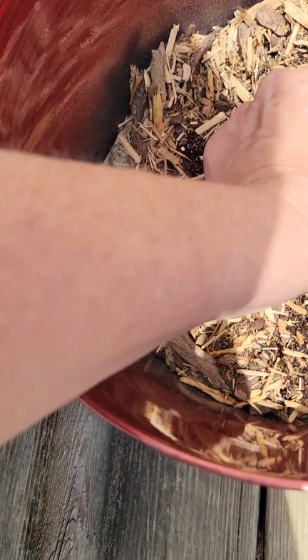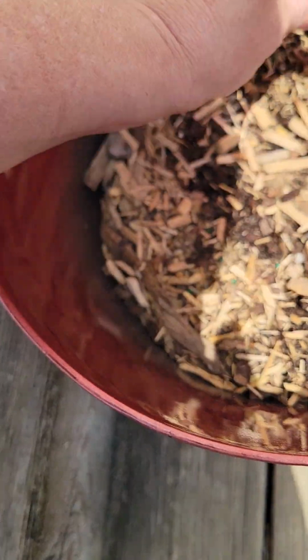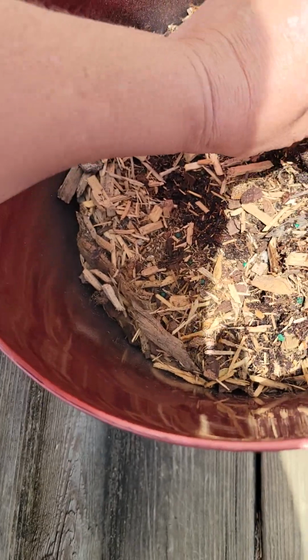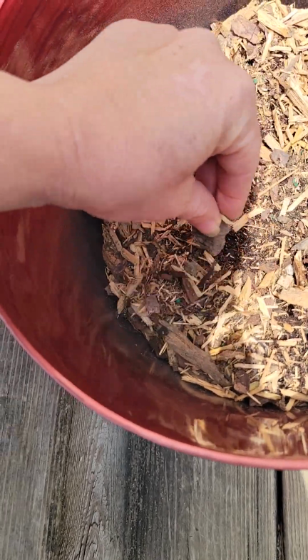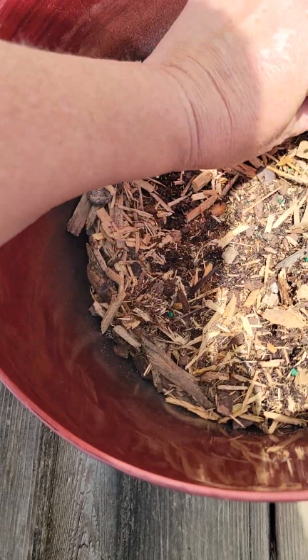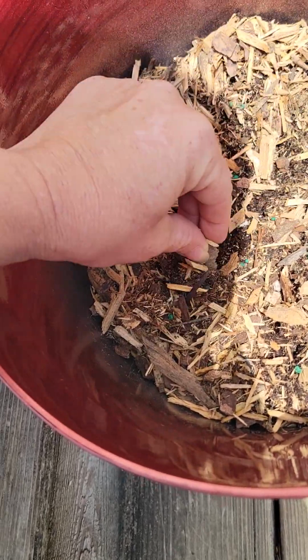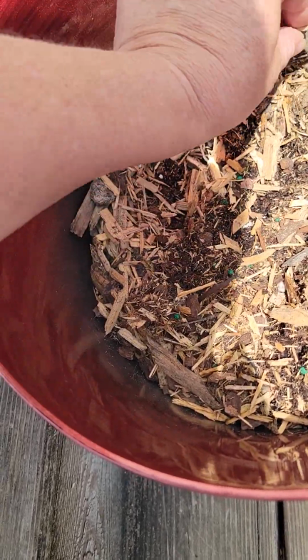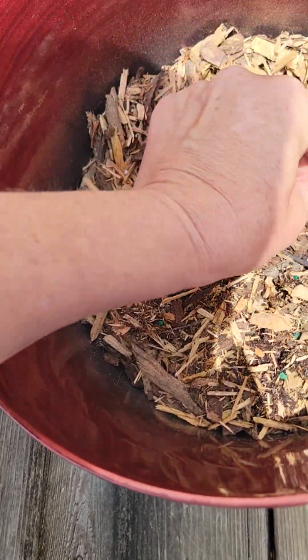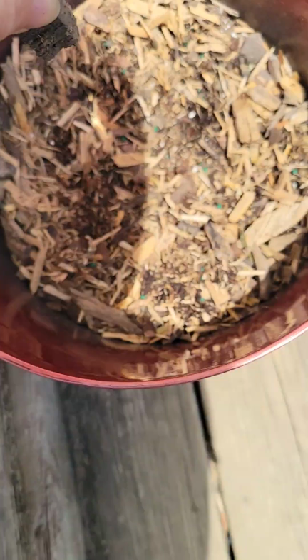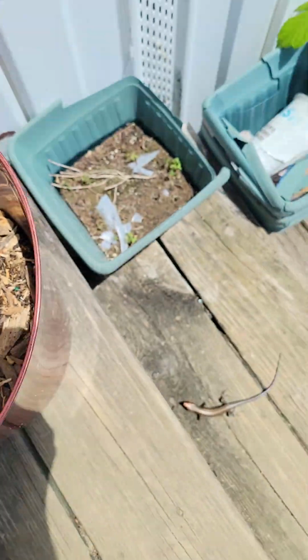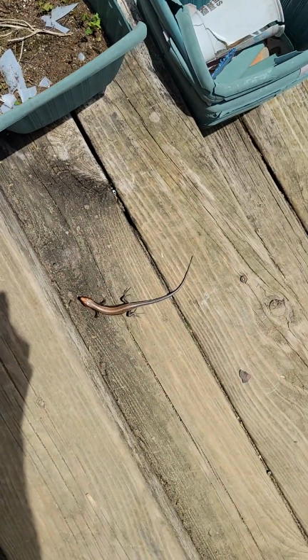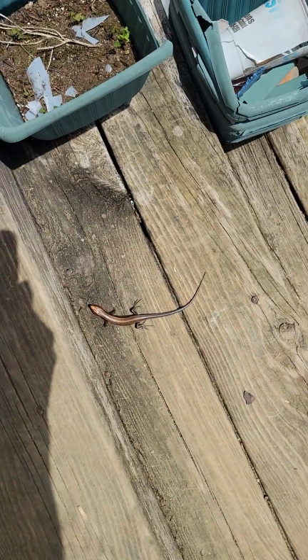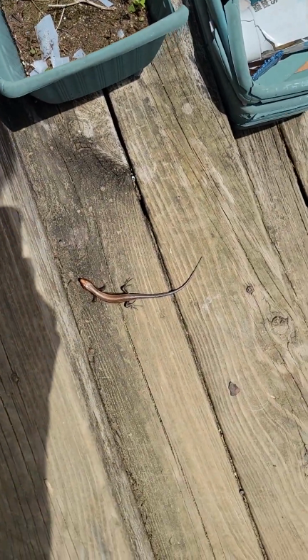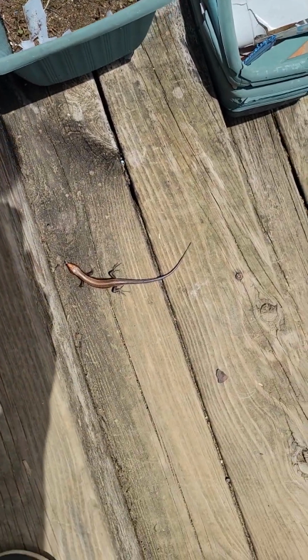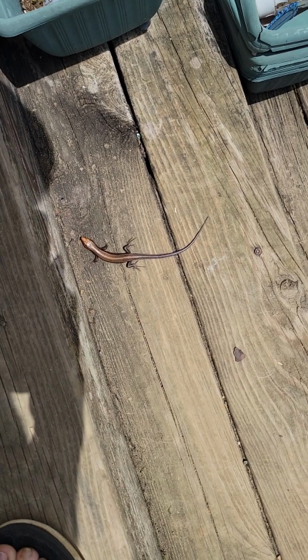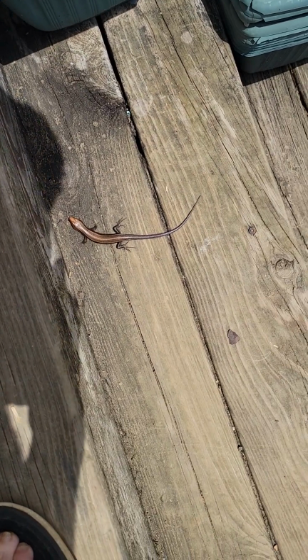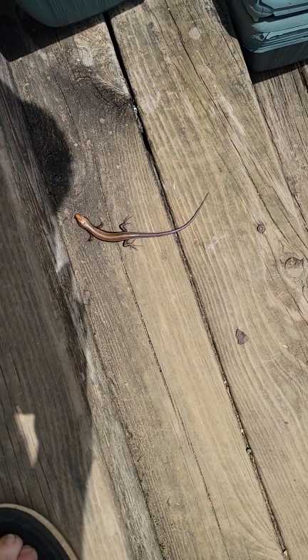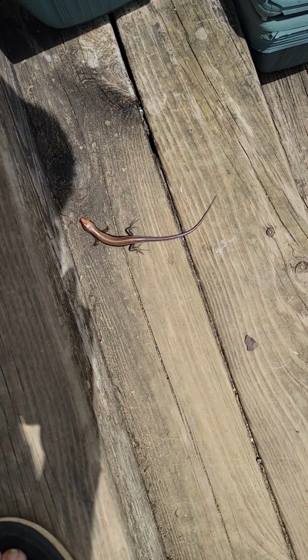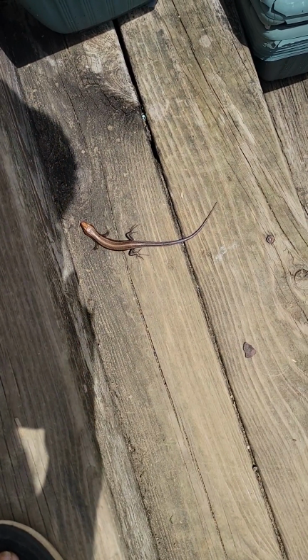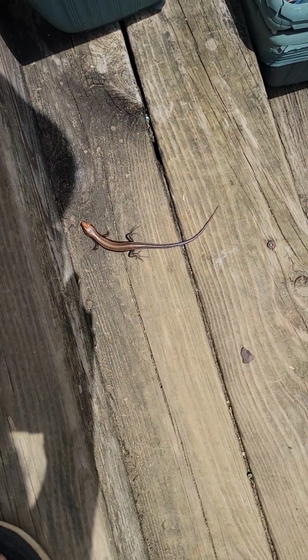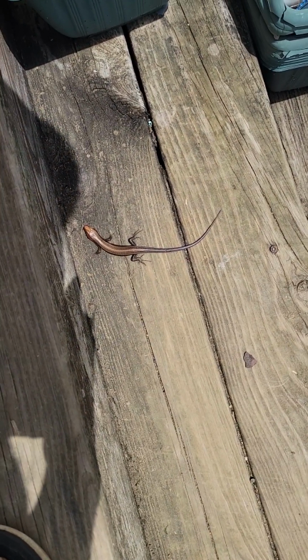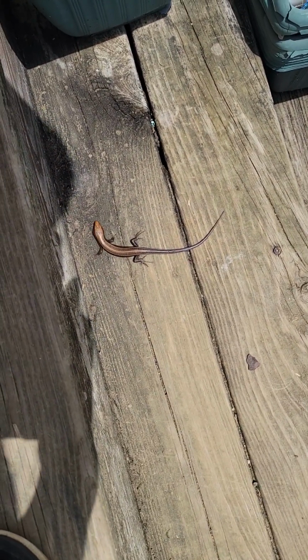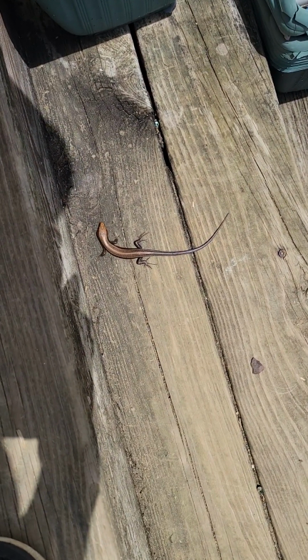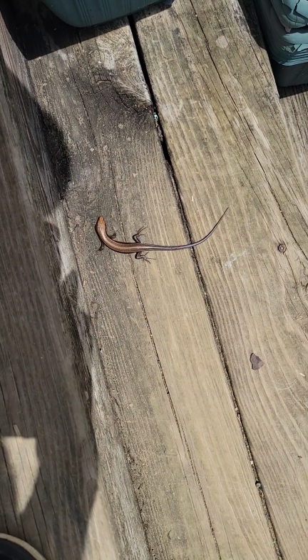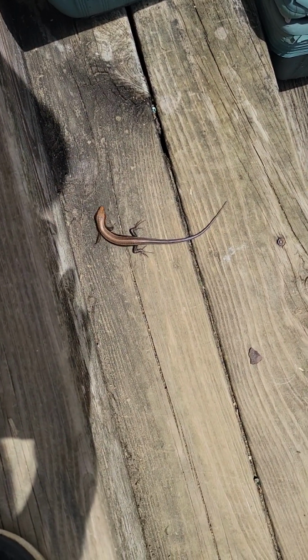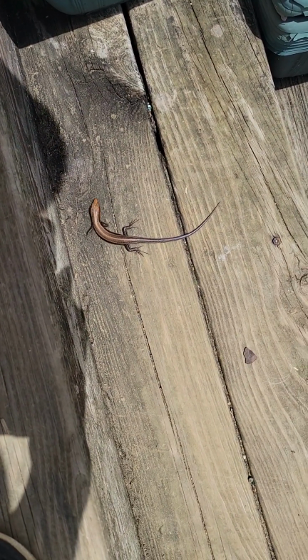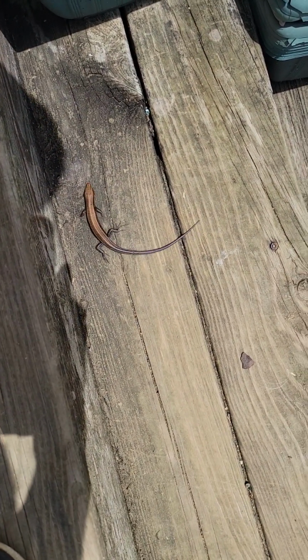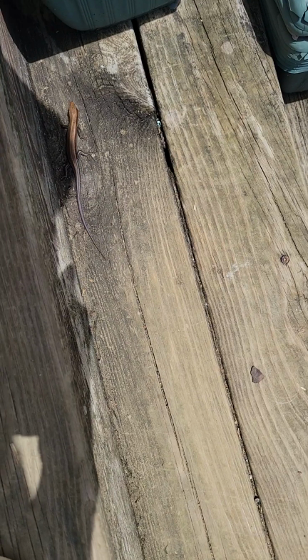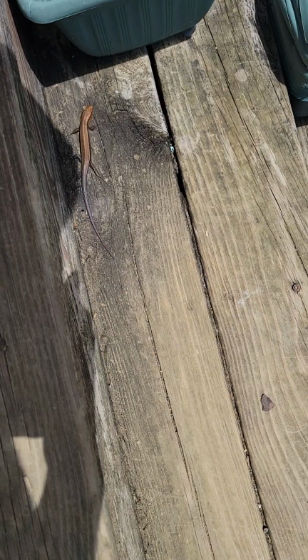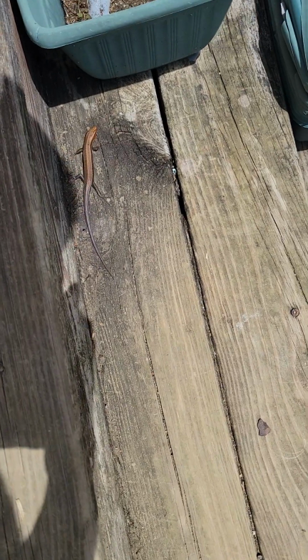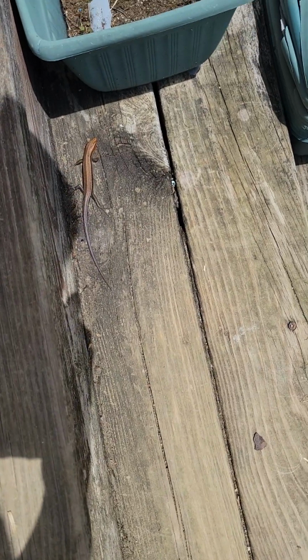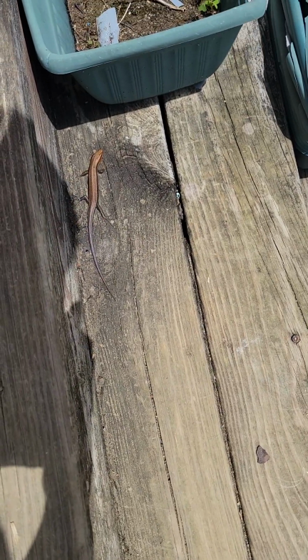I wanted to show you that so you knew. There he is. See him? There he is. That's the ornery little skink who keeps tormenting my animals.